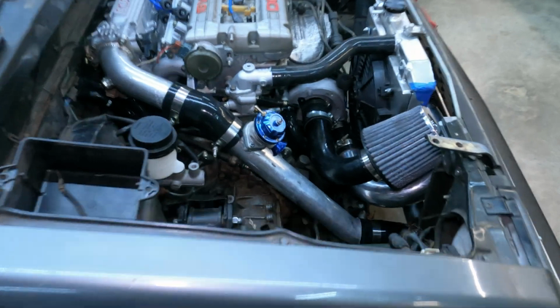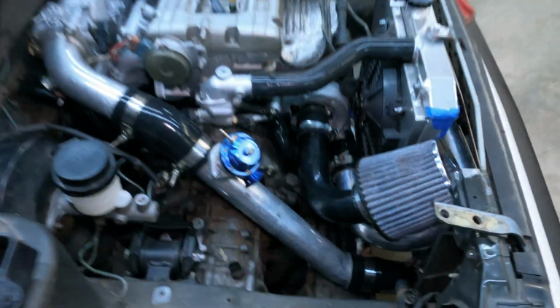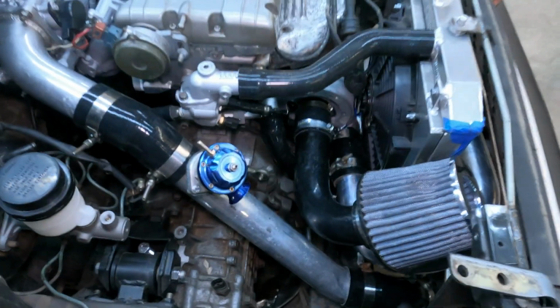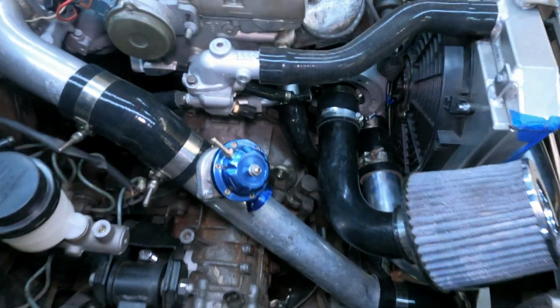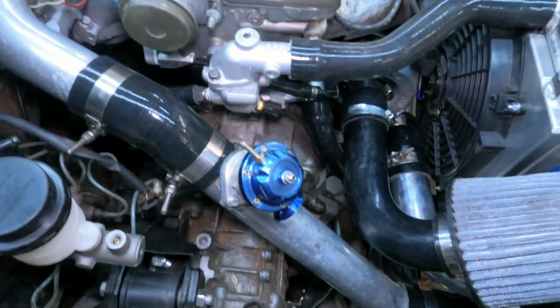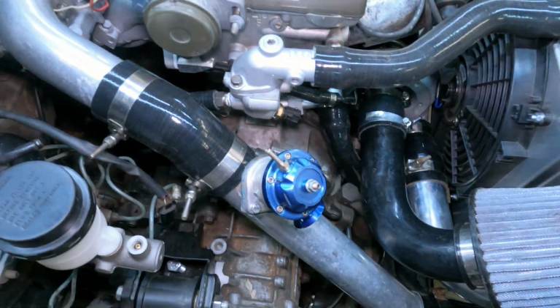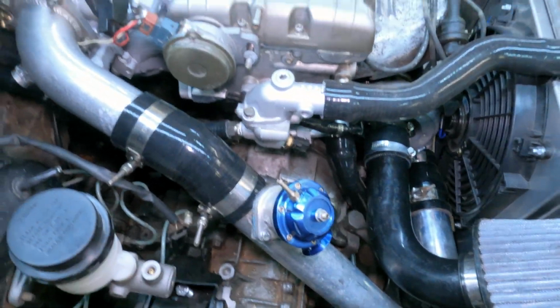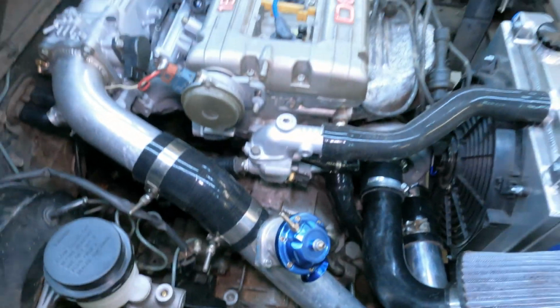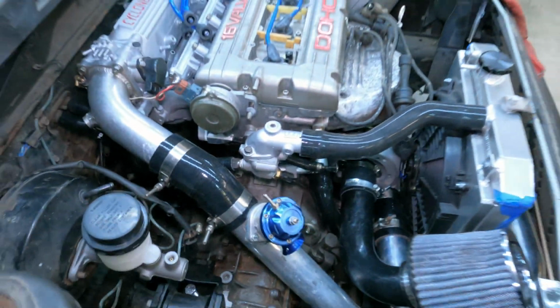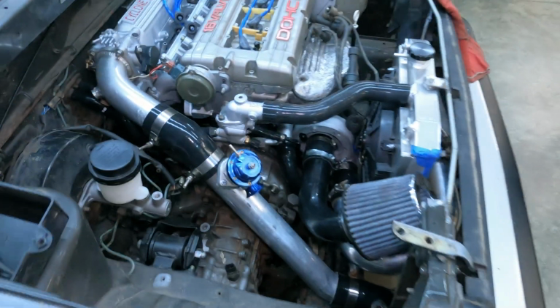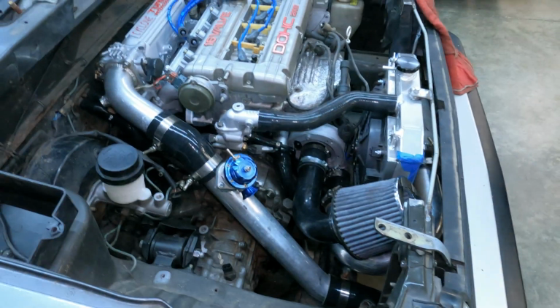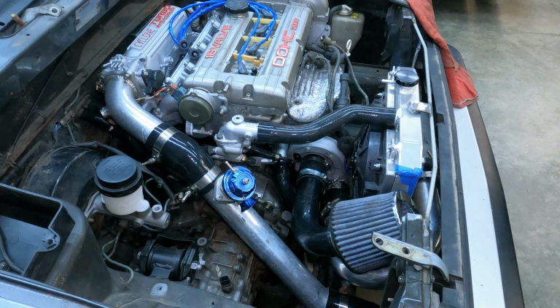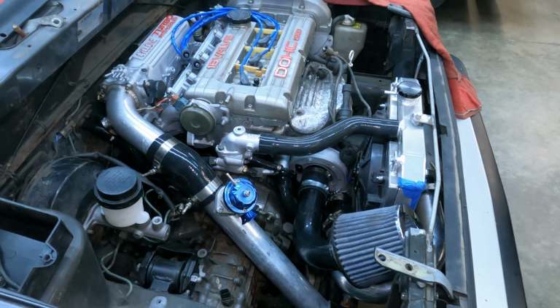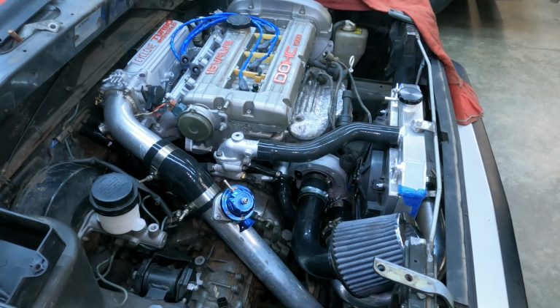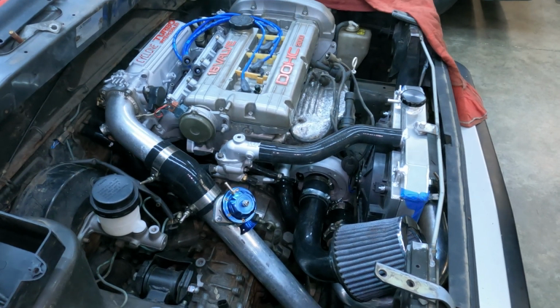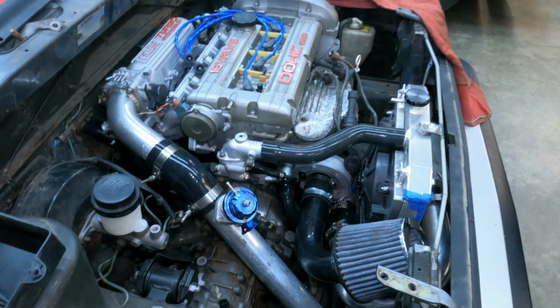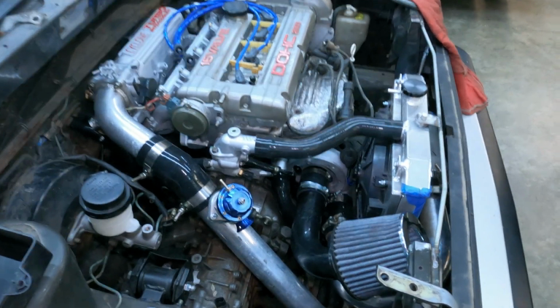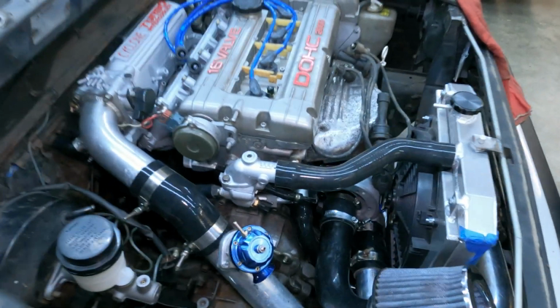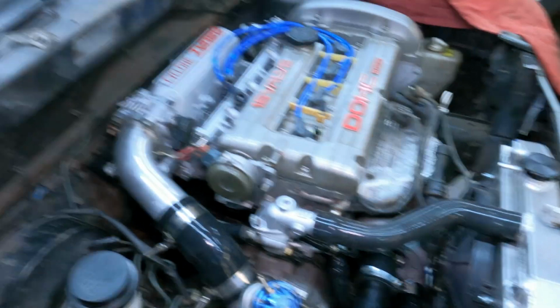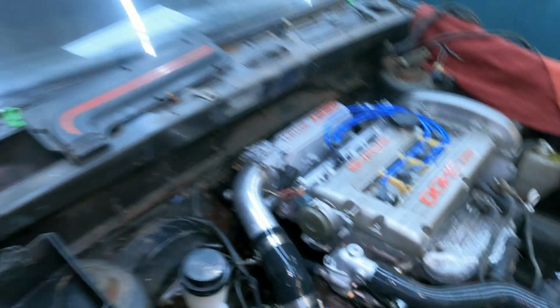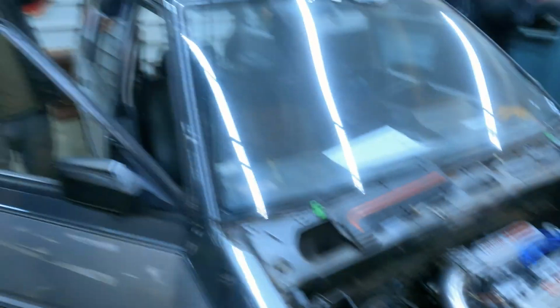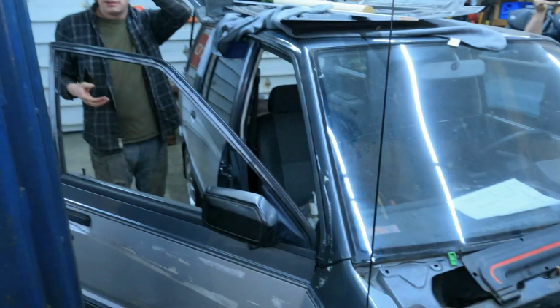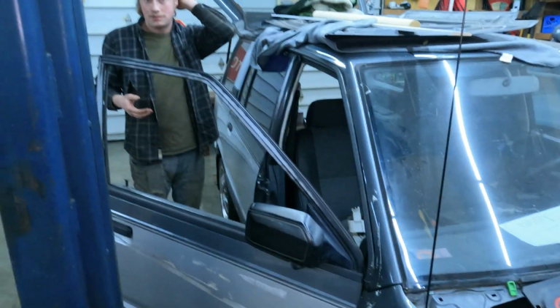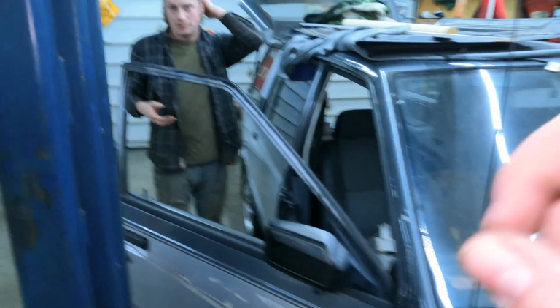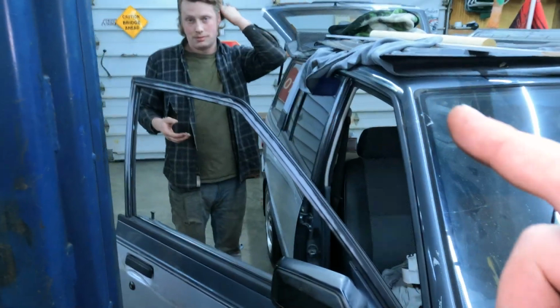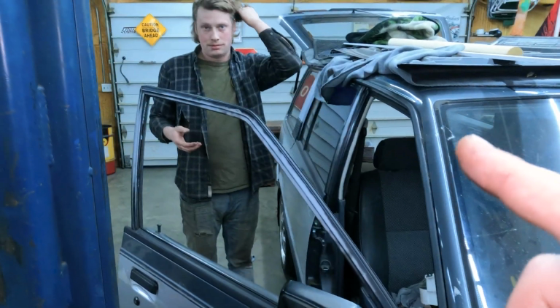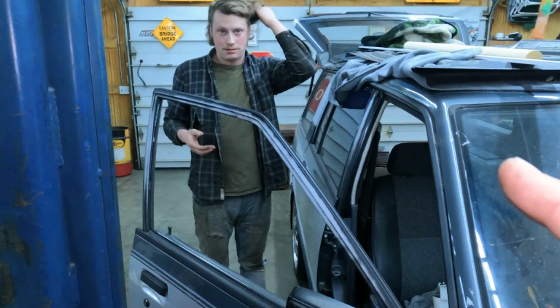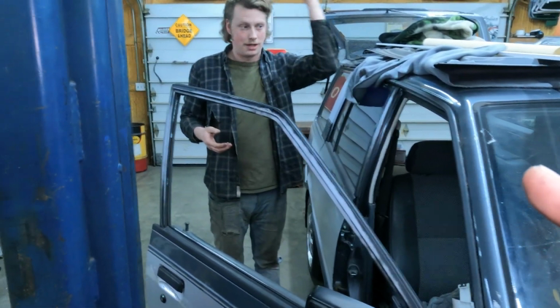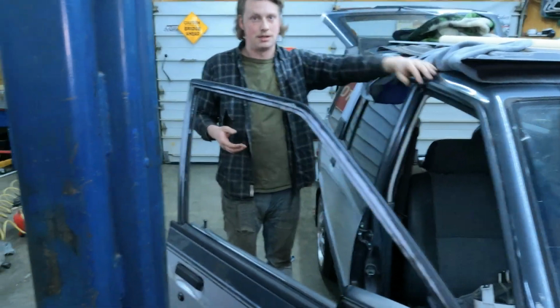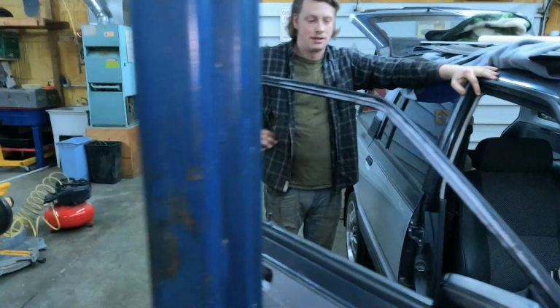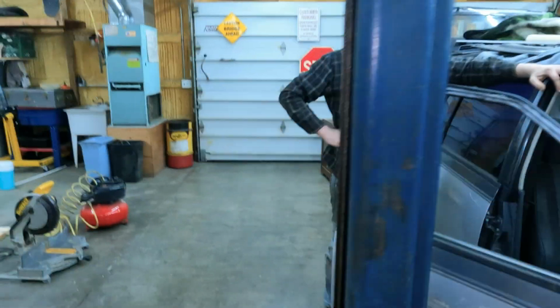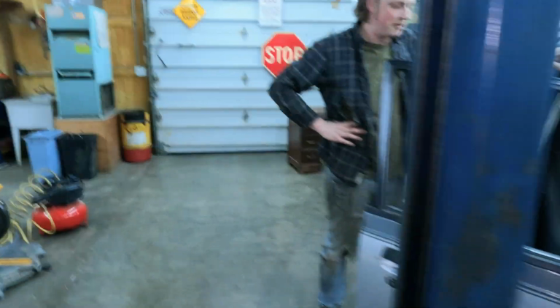Why are we looking for the turbo timer? Is this for future reference of us installing a turbo timer? We need to look at the turbo timer because I don't know if the wiring is right. Is it in the car? It might be.